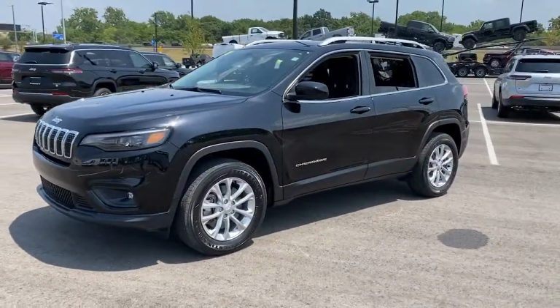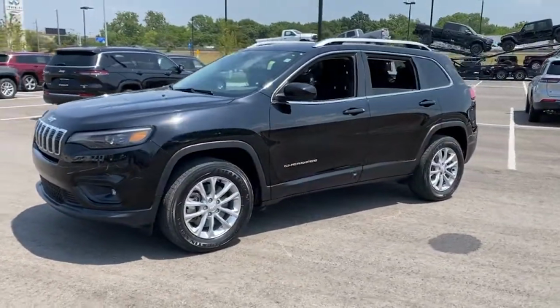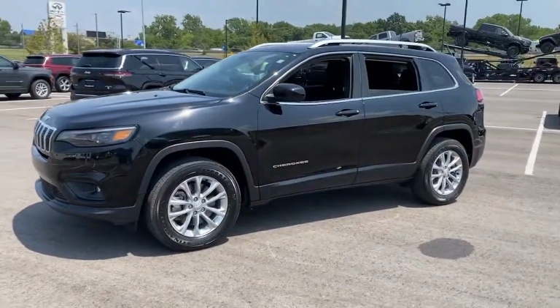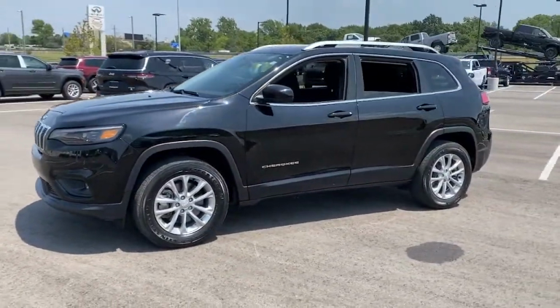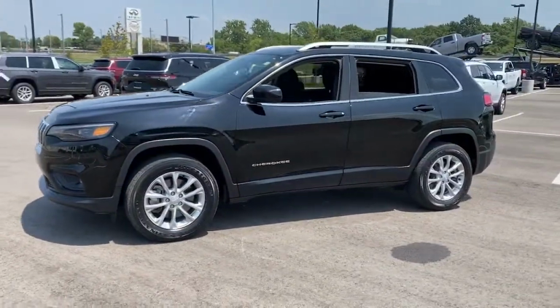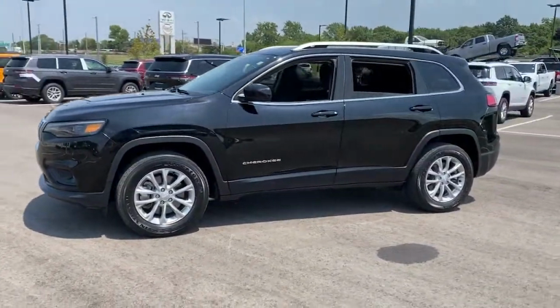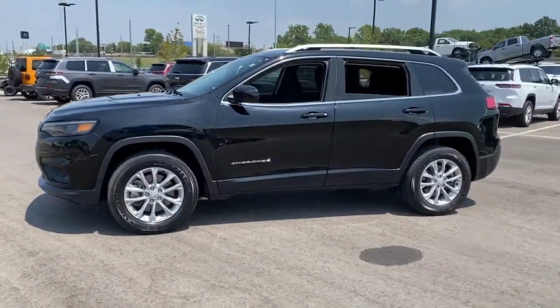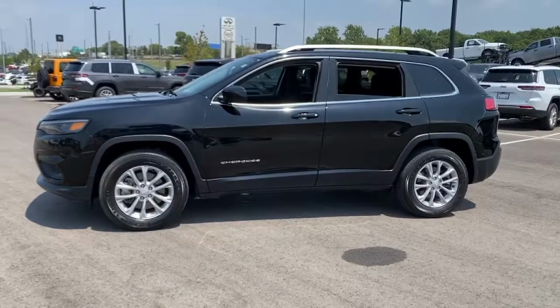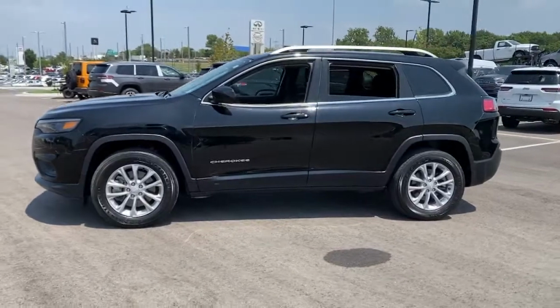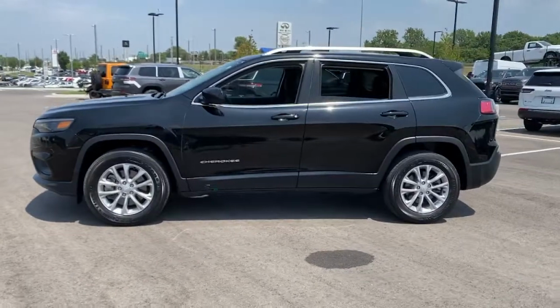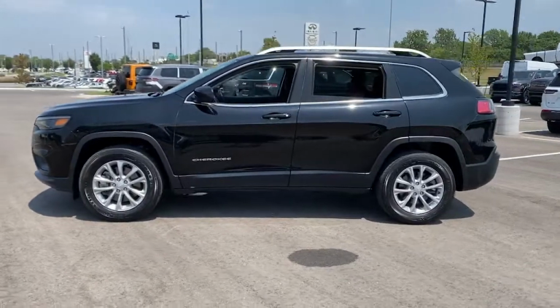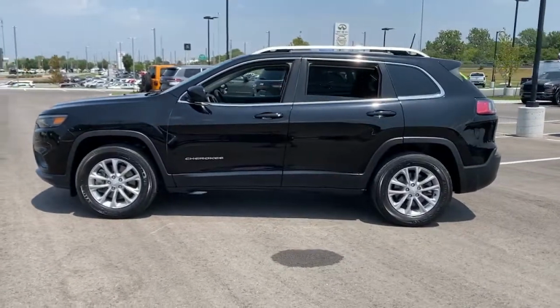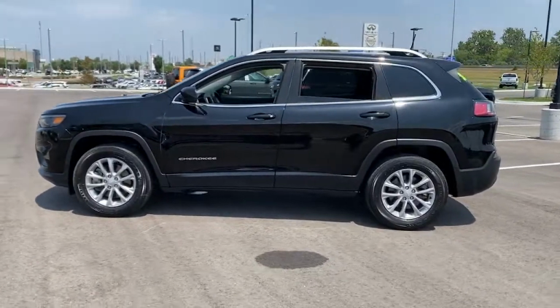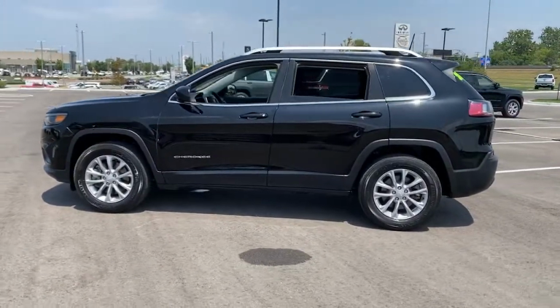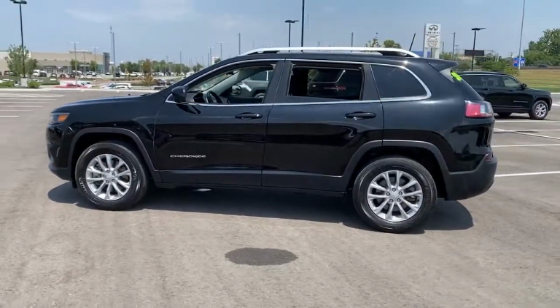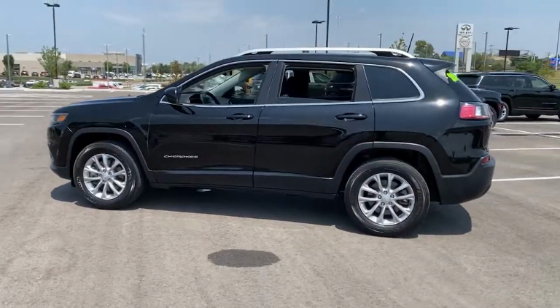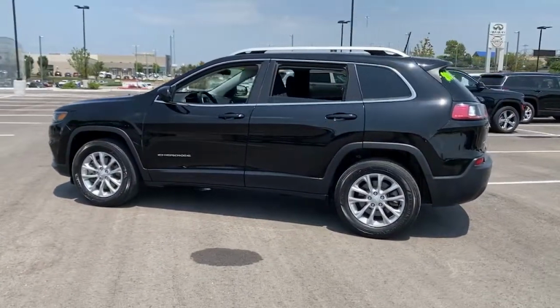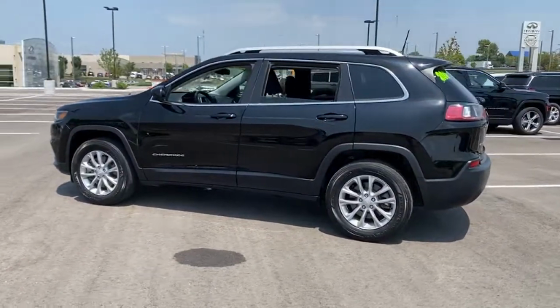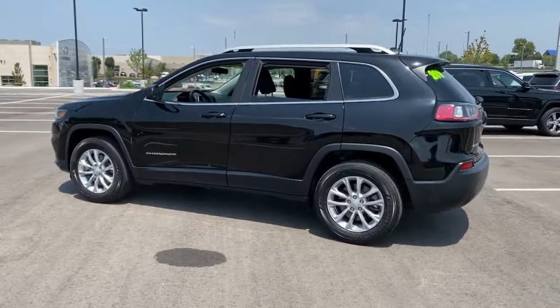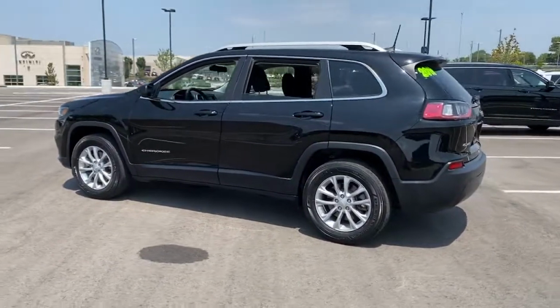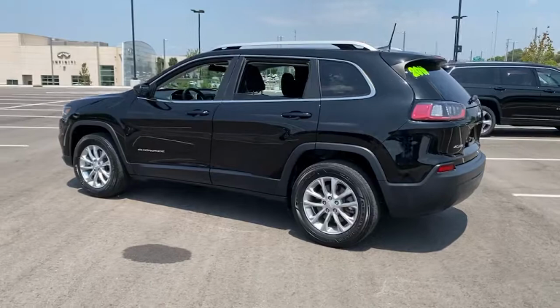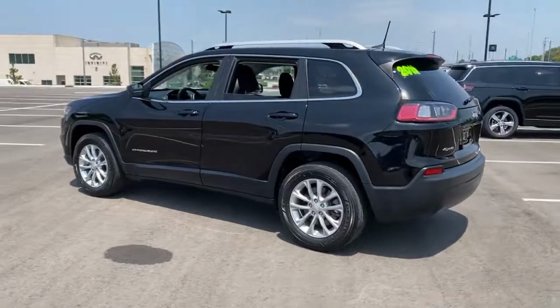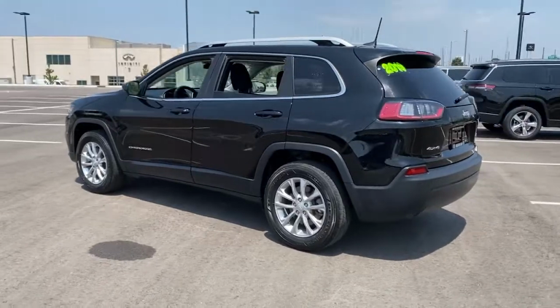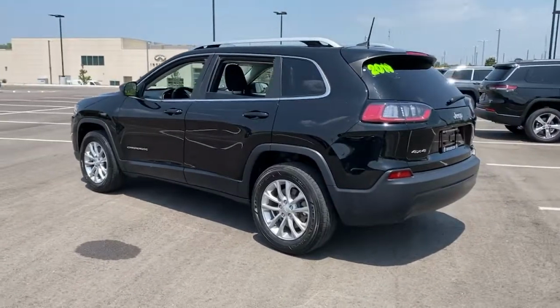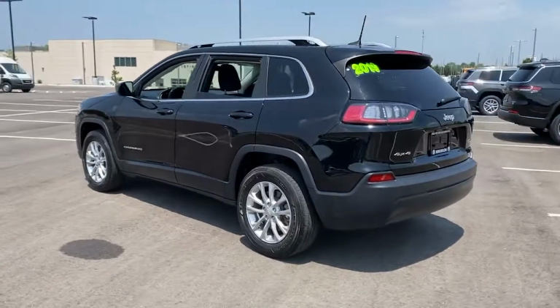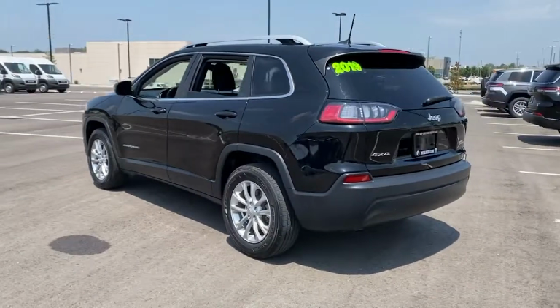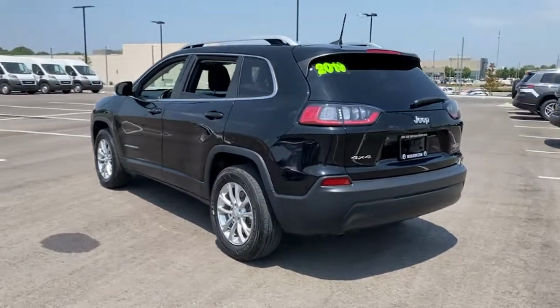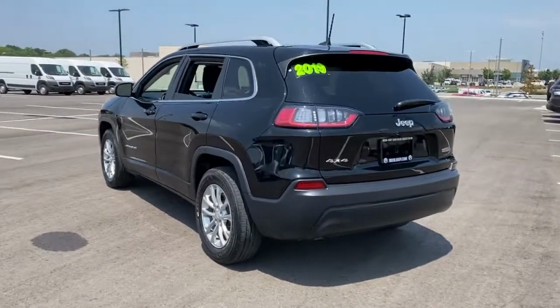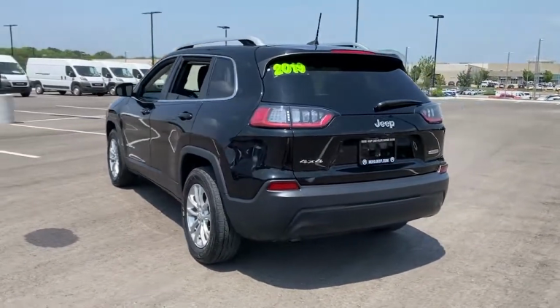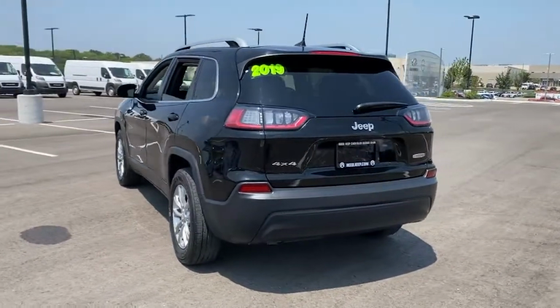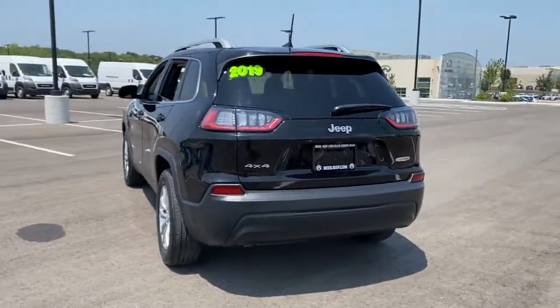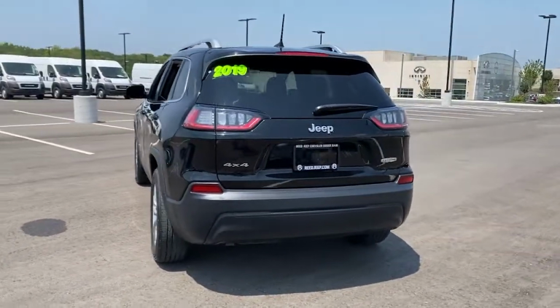Its generous cargo capacity, safety technology, off-road capability, and passenger-friendly interior infuse each journey with confidence. The following are some of this vehicle's highlighted options.